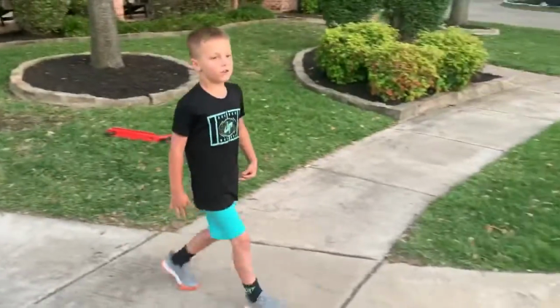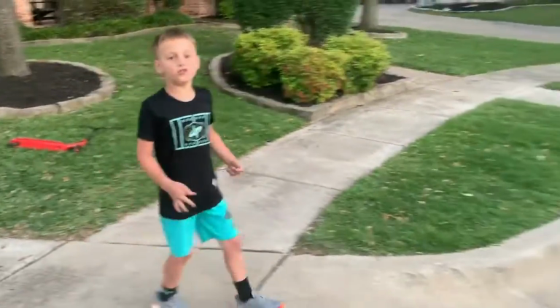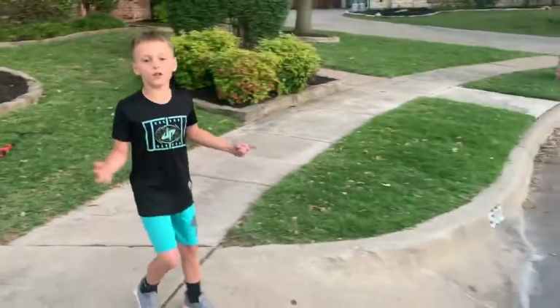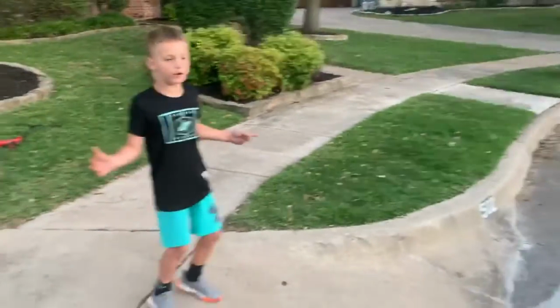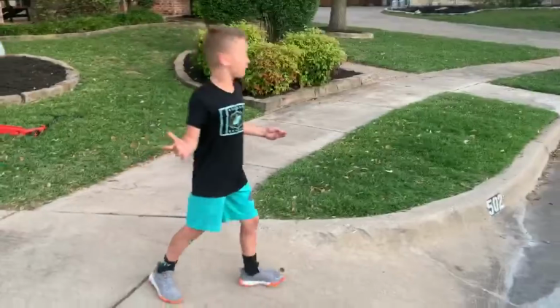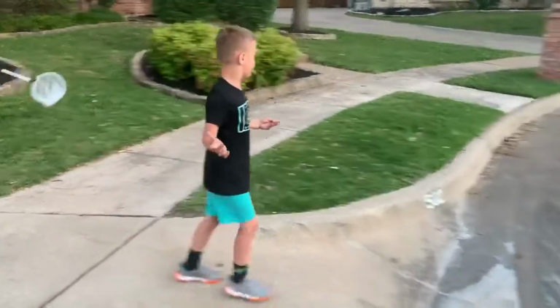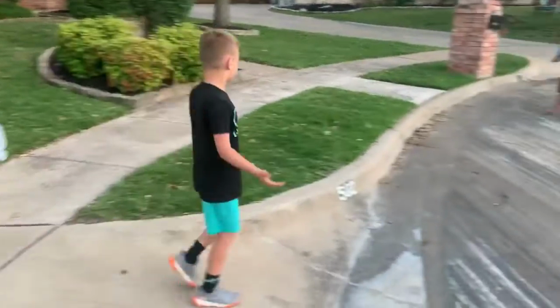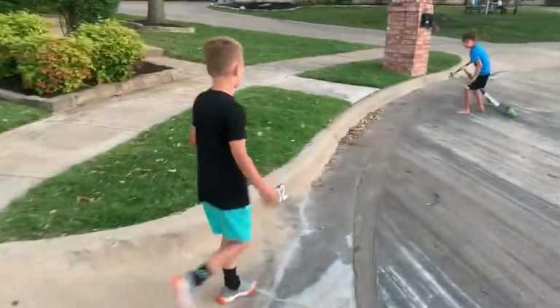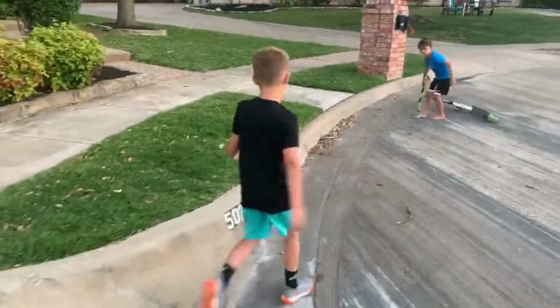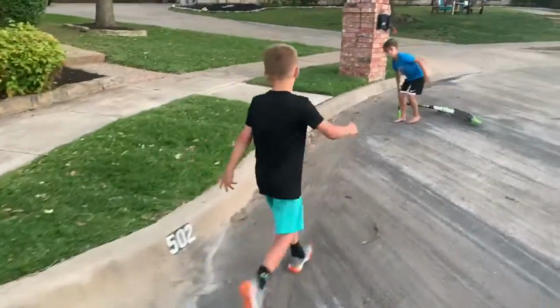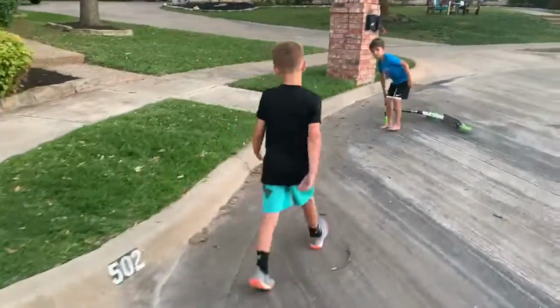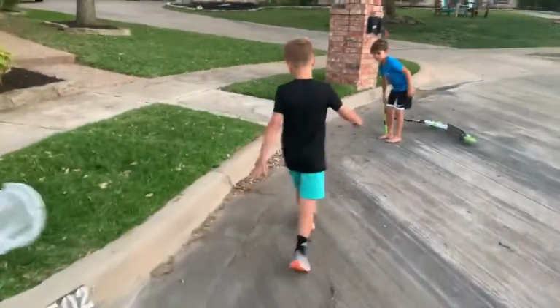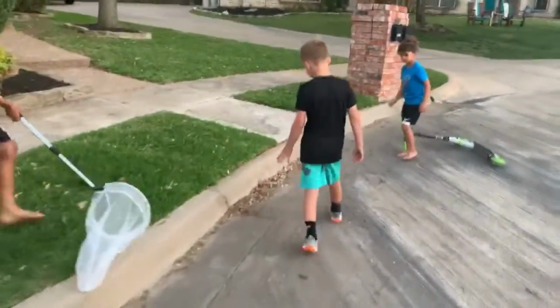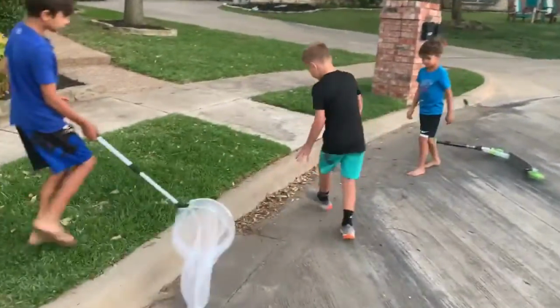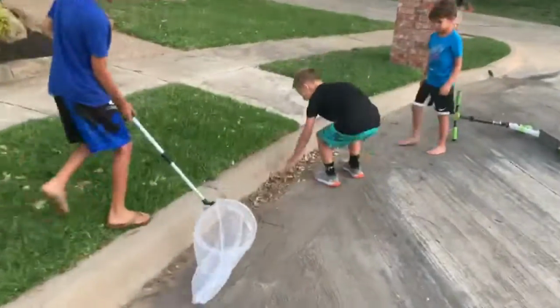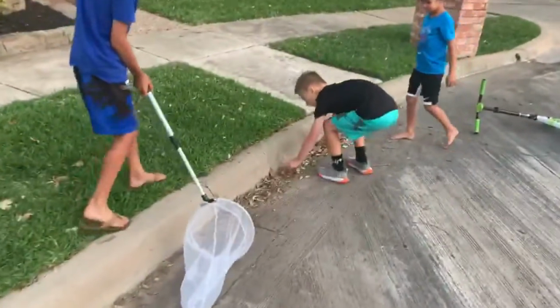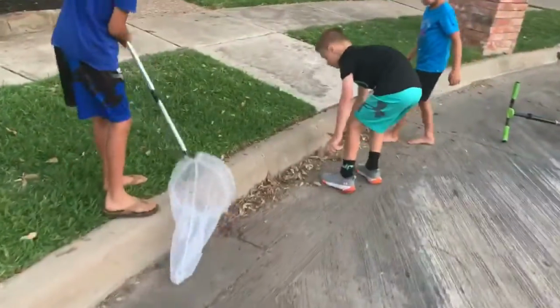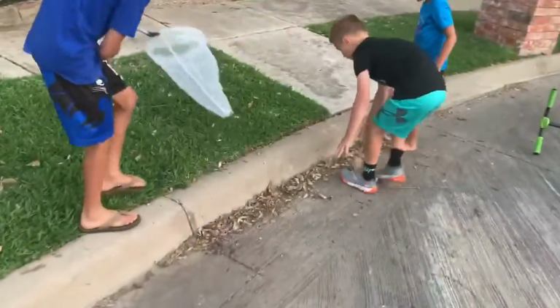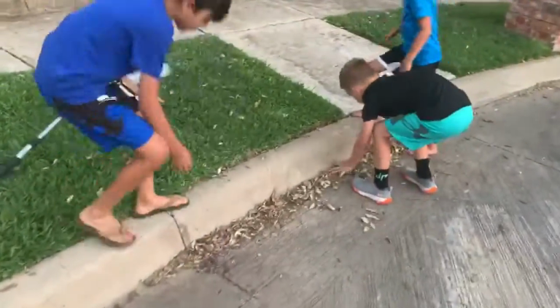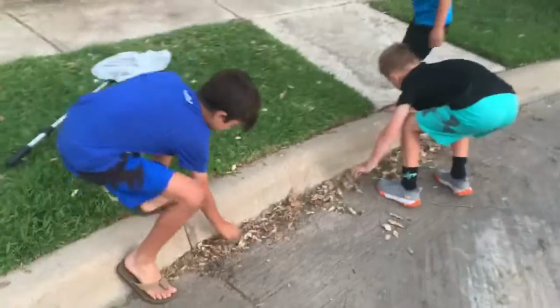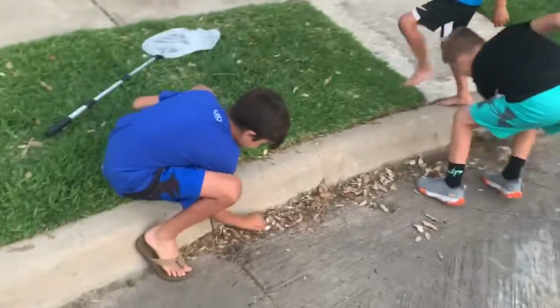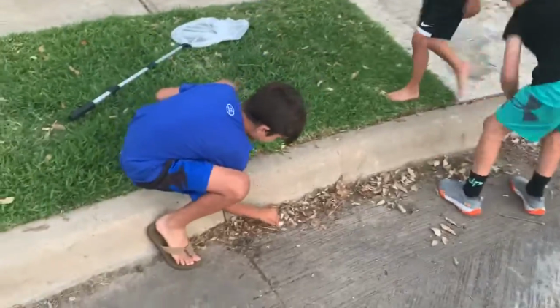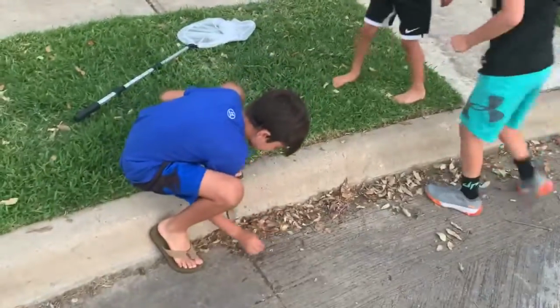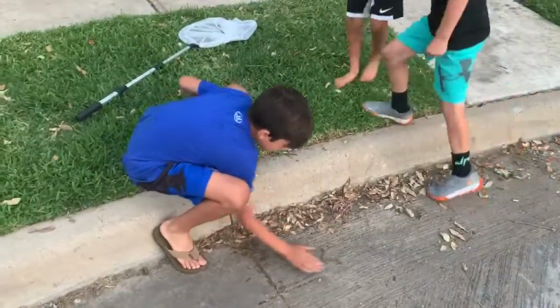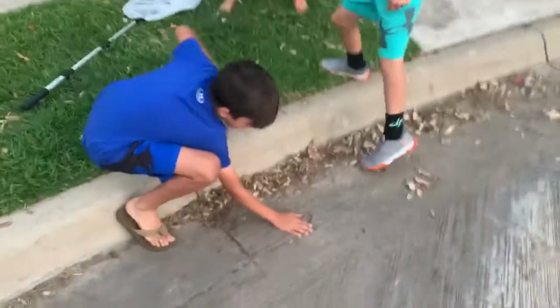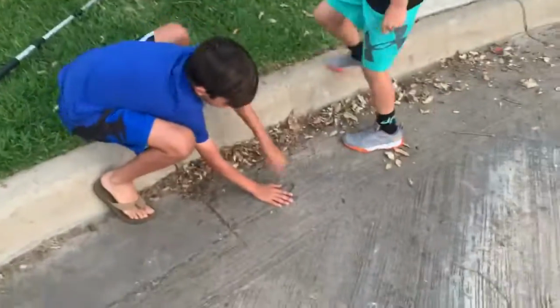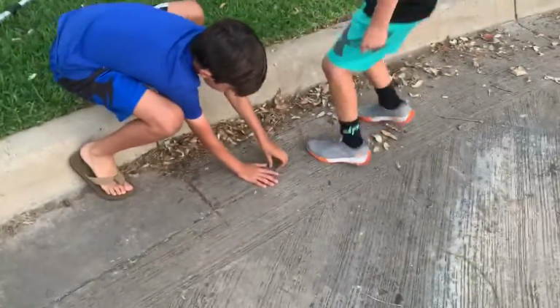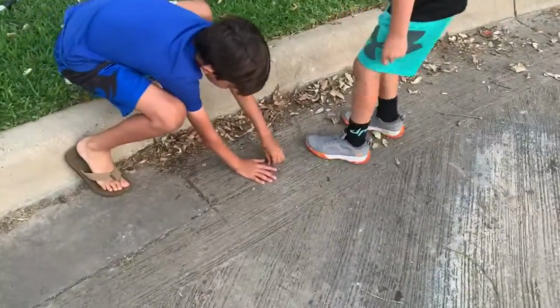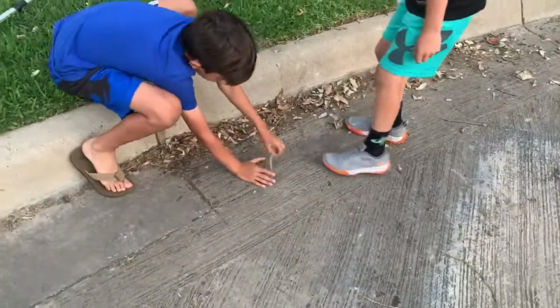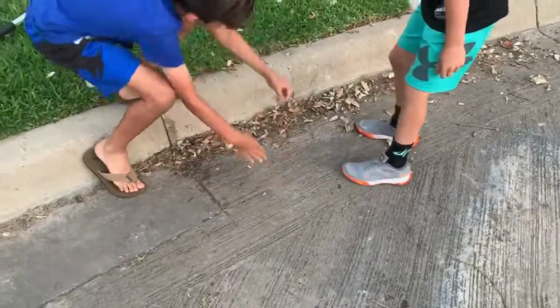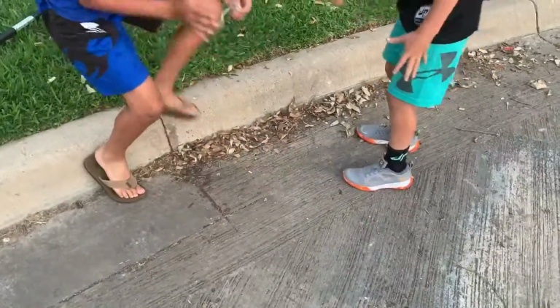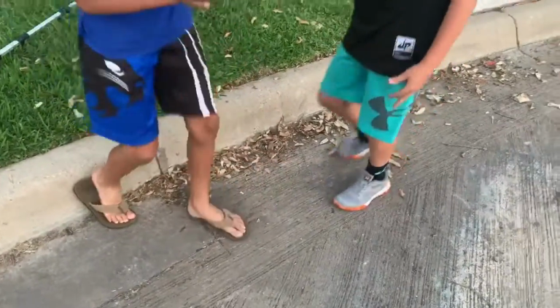So usually they're buried in grass or something, so there might be one in here. Let's look. Found one. There he goes. He's right there.